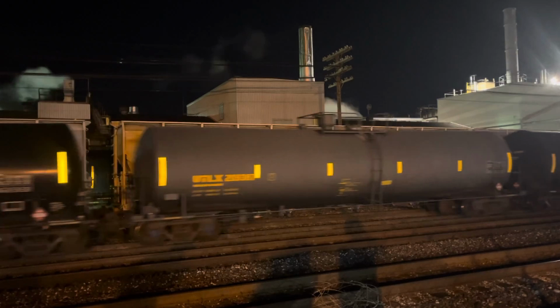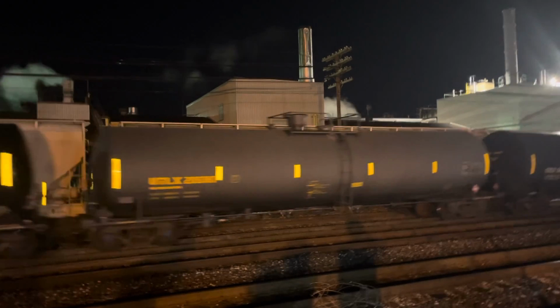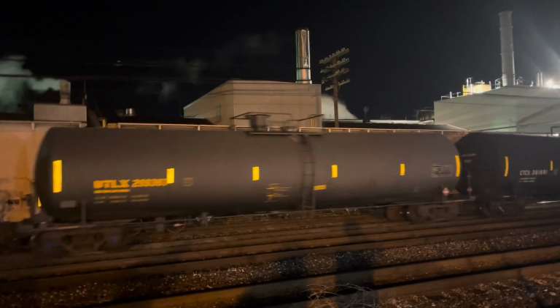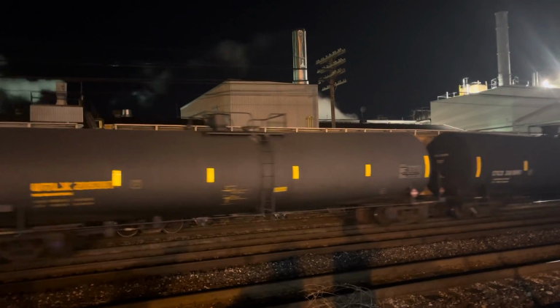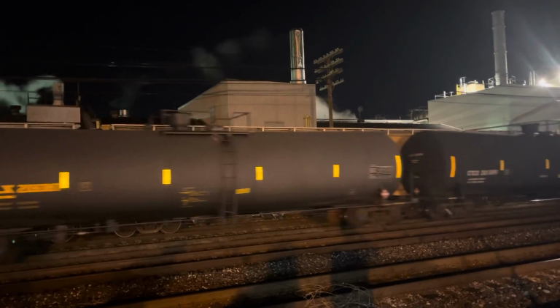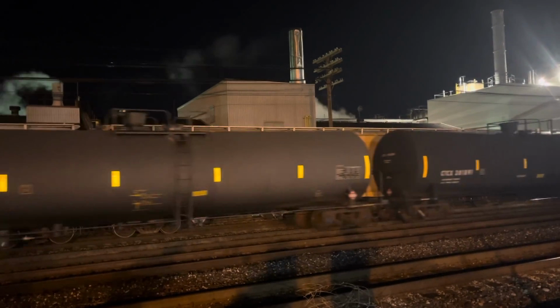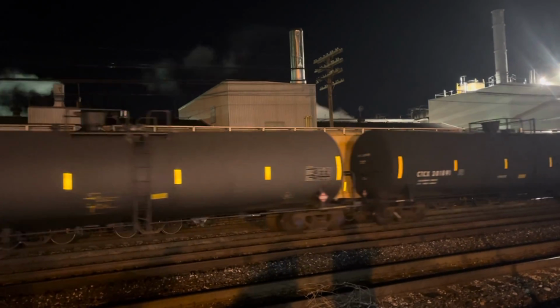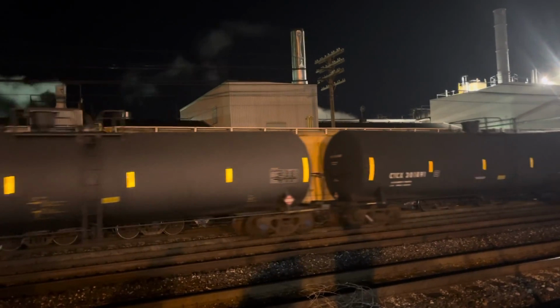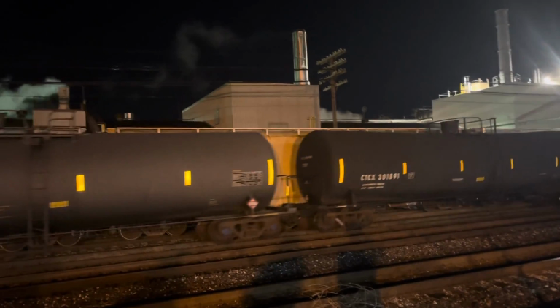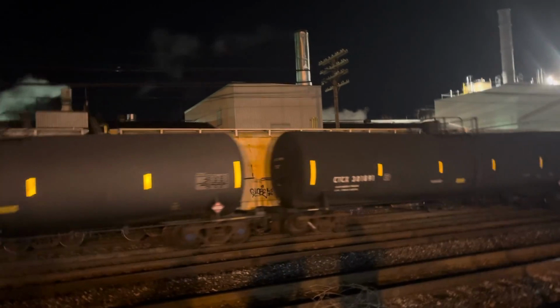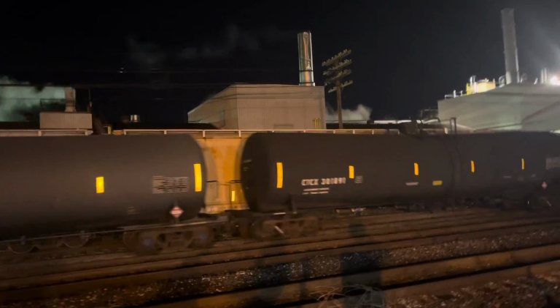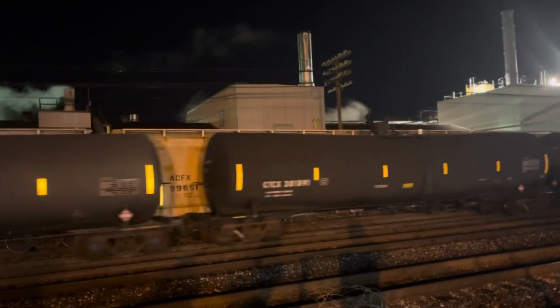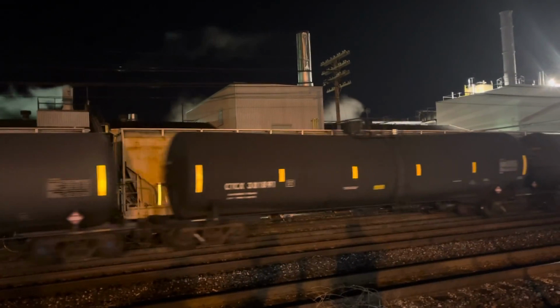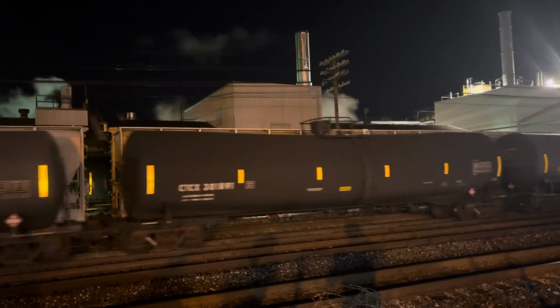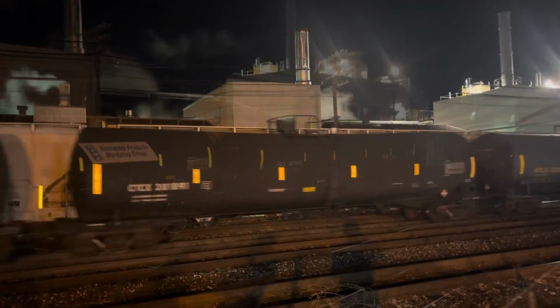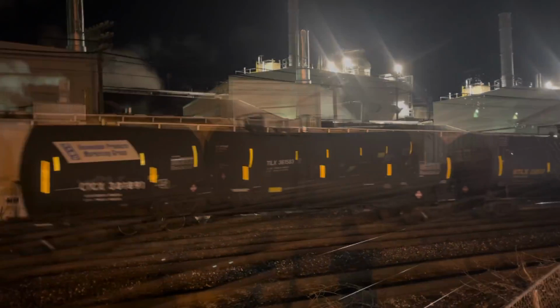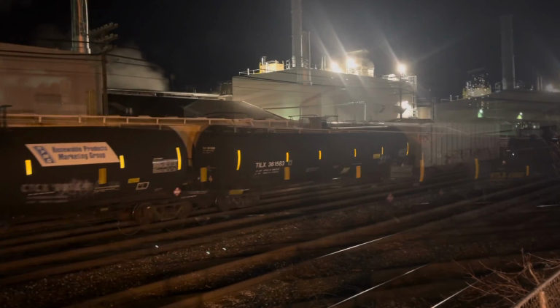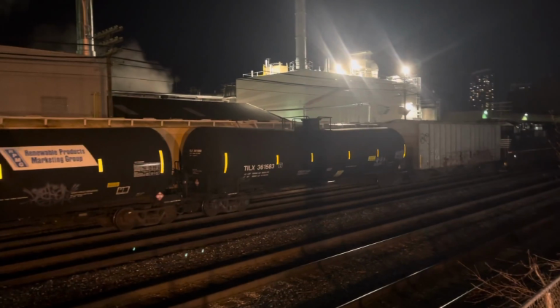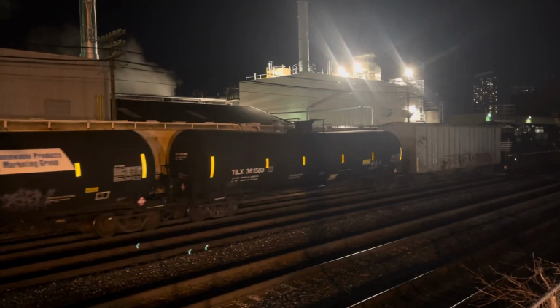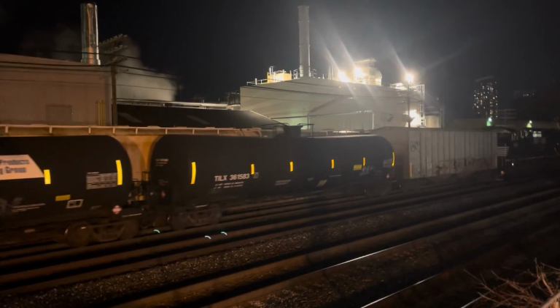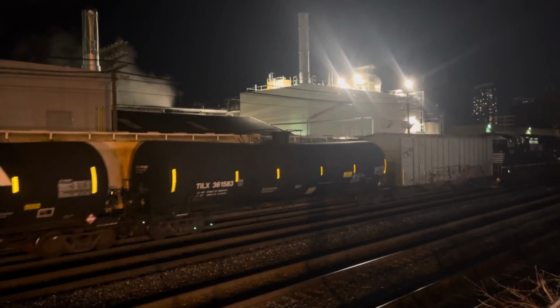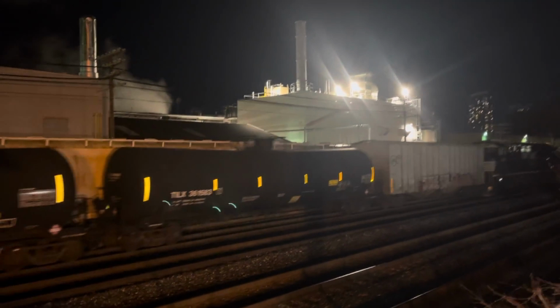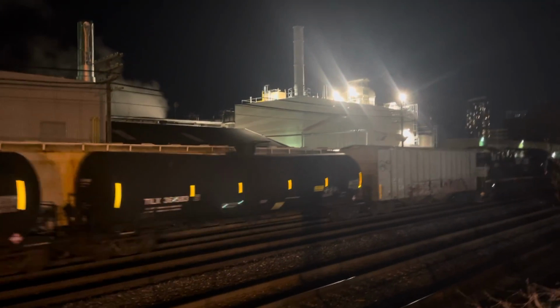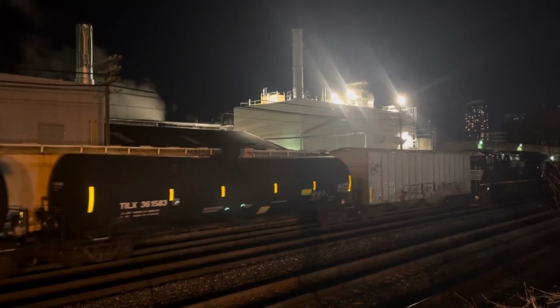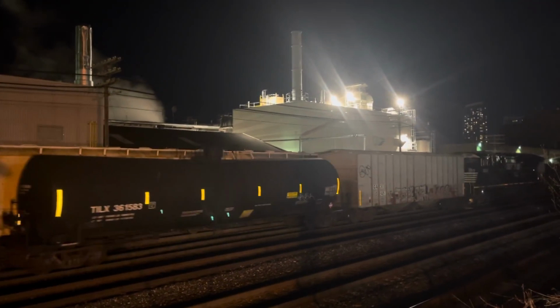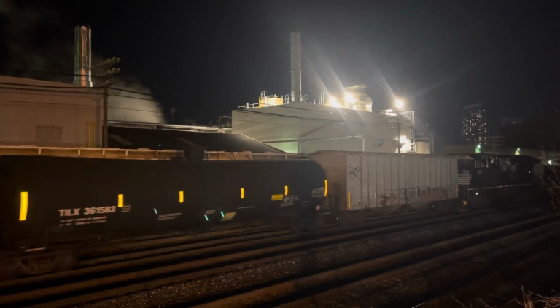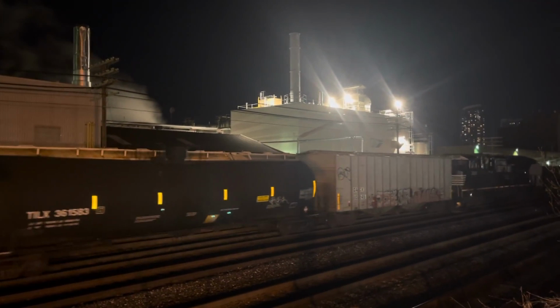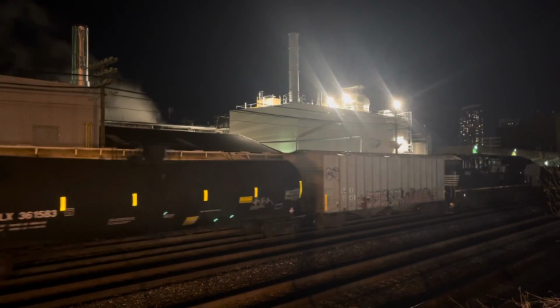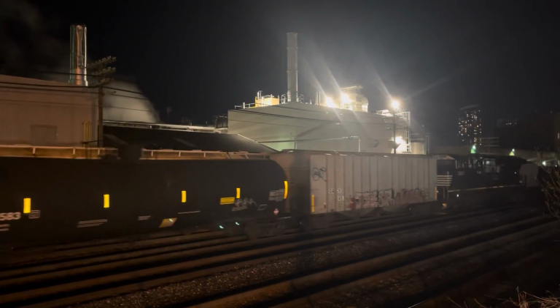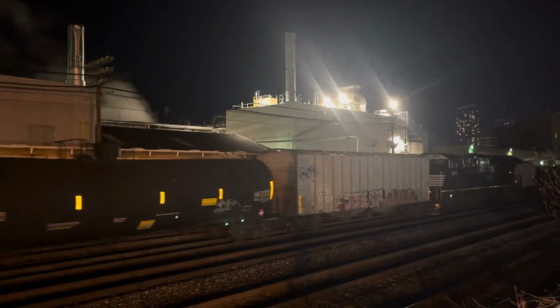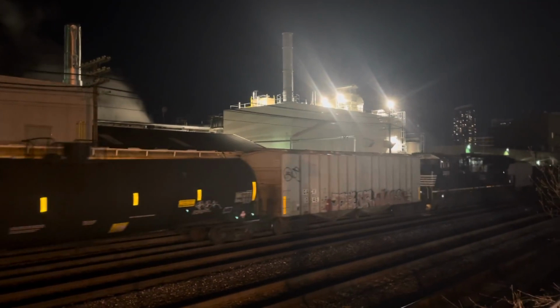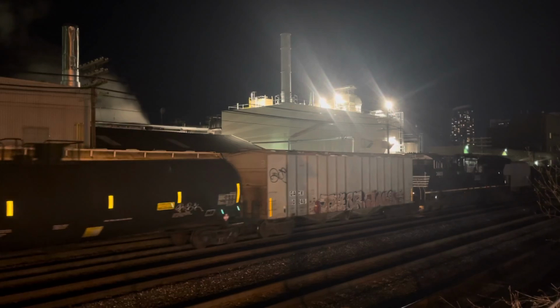We're not going to film the whole train because of the weather, but look at the tail end when it approaches. Better shot of the NS on the tail end DPU of 650.